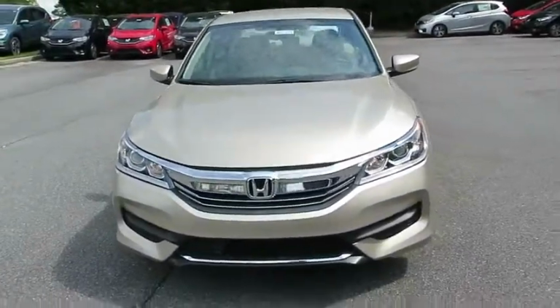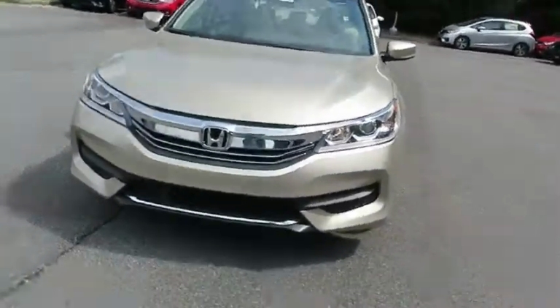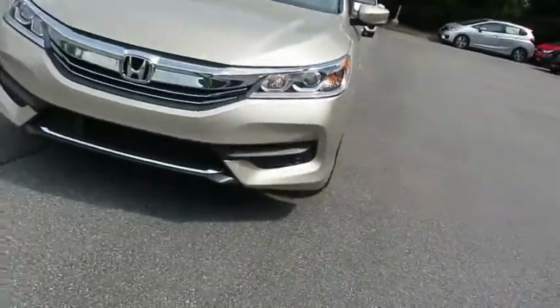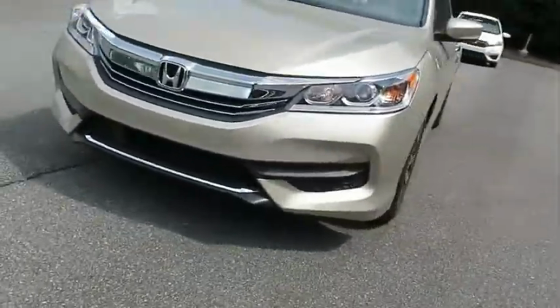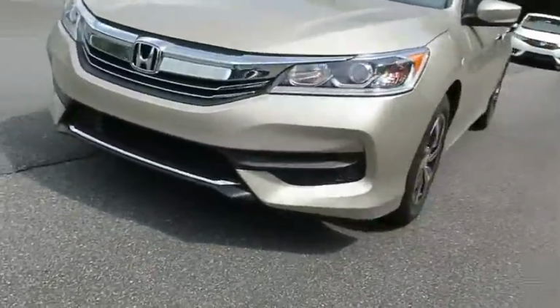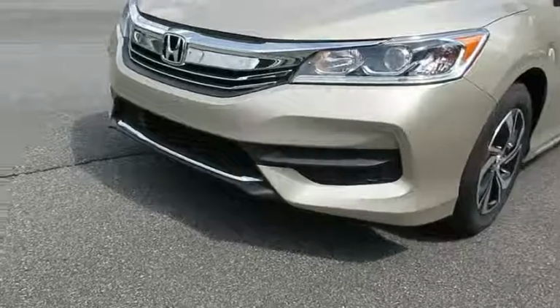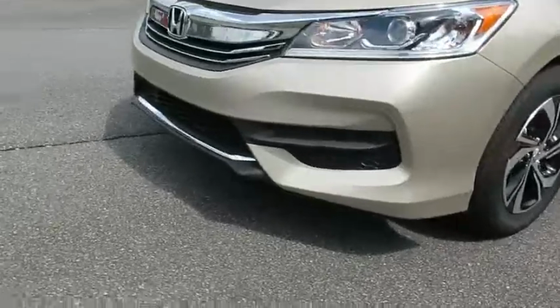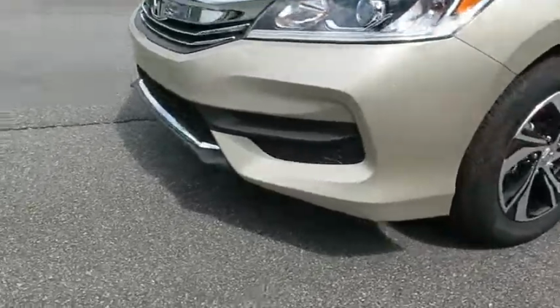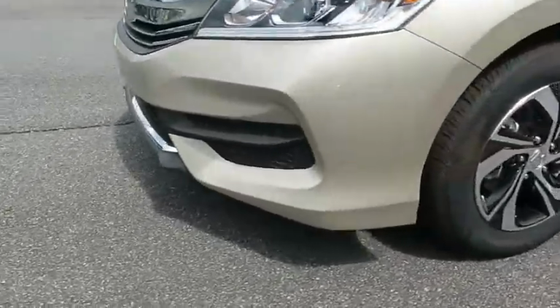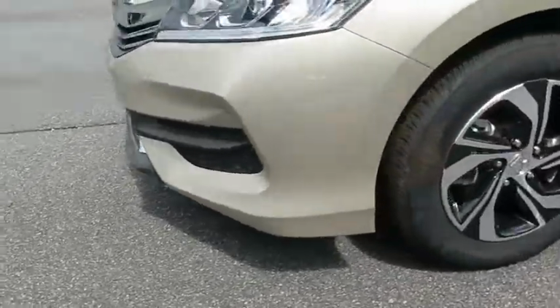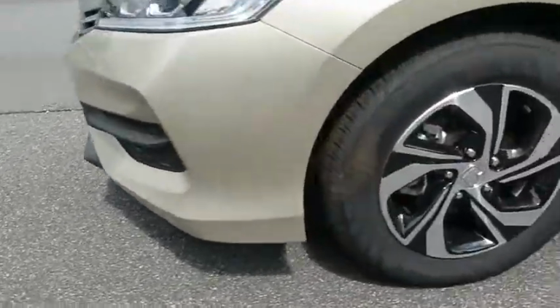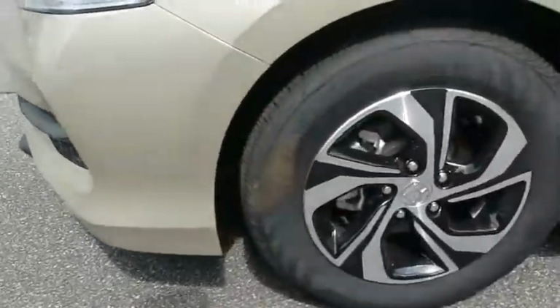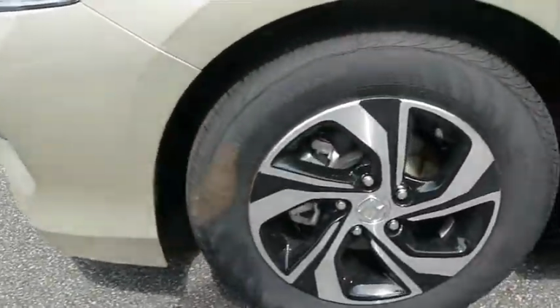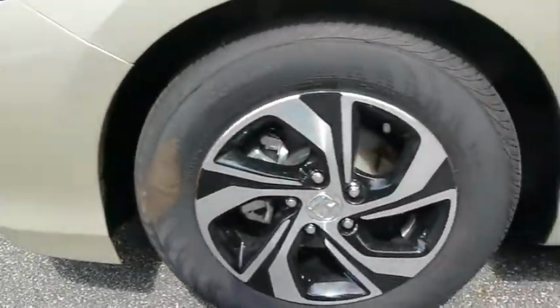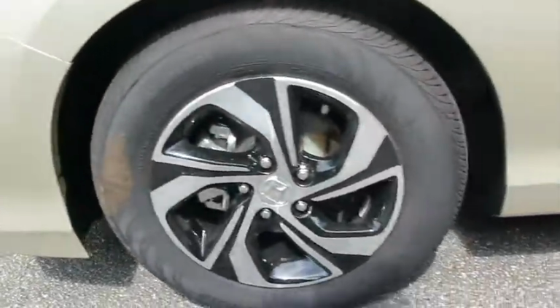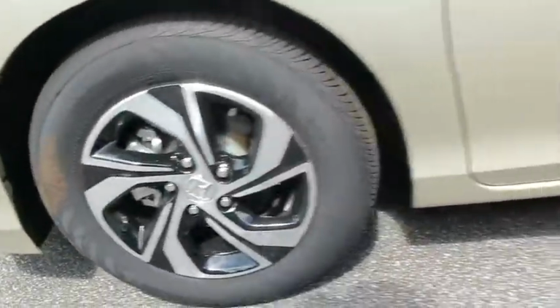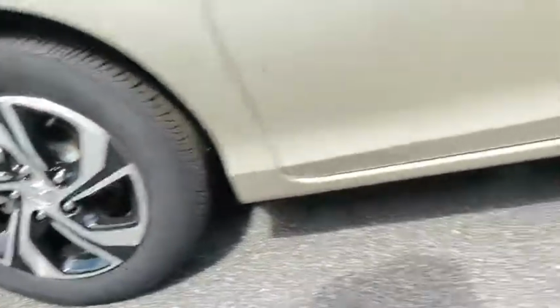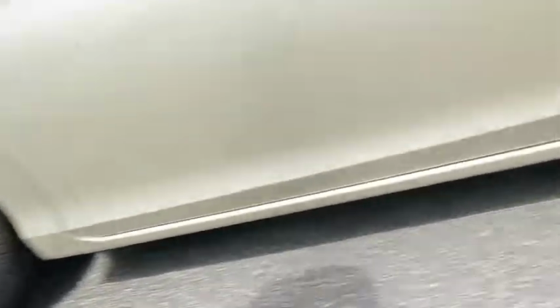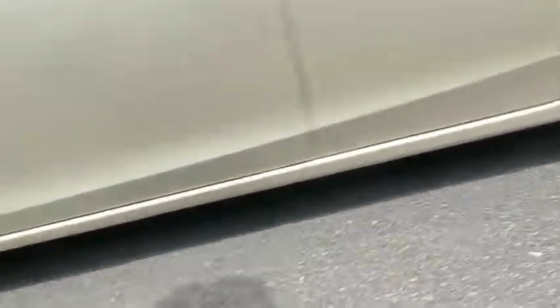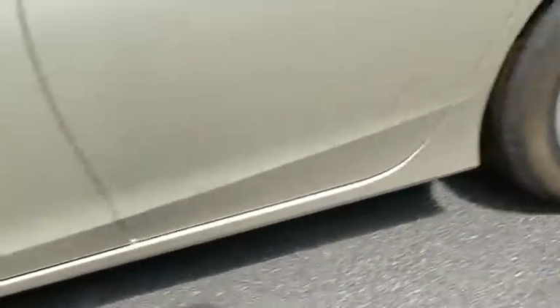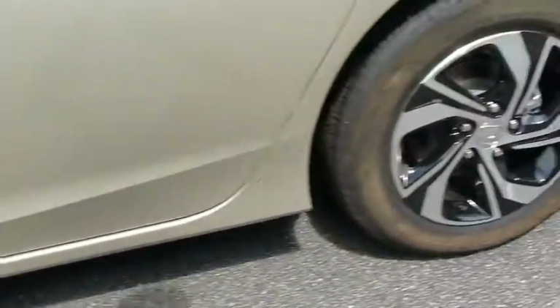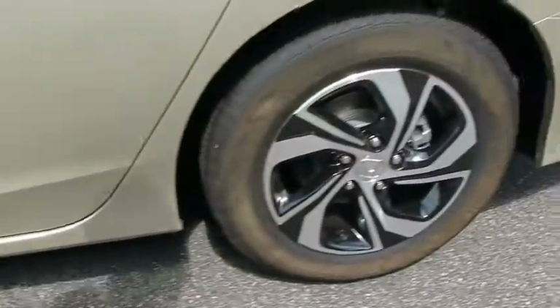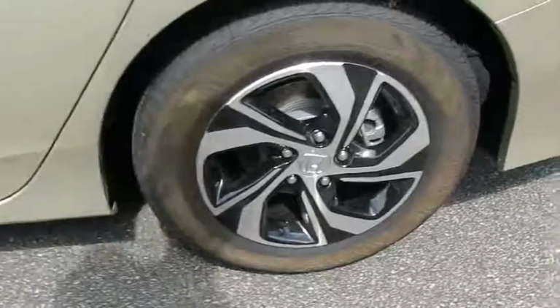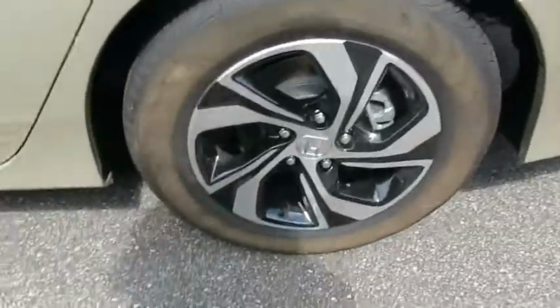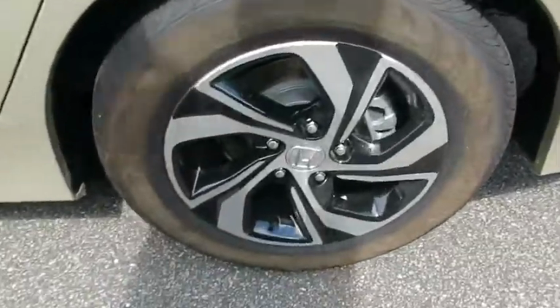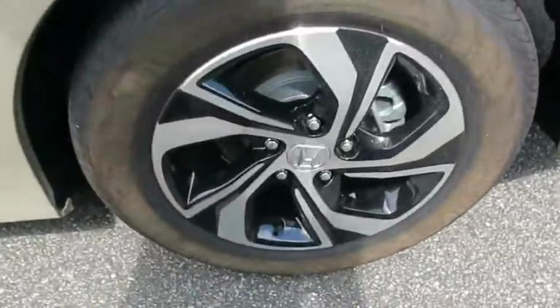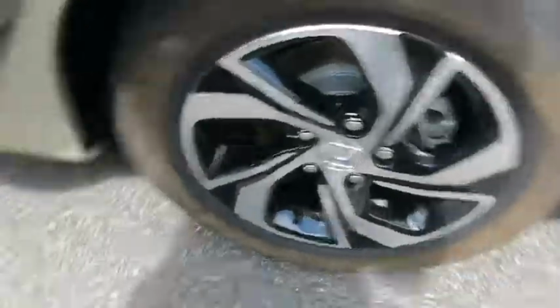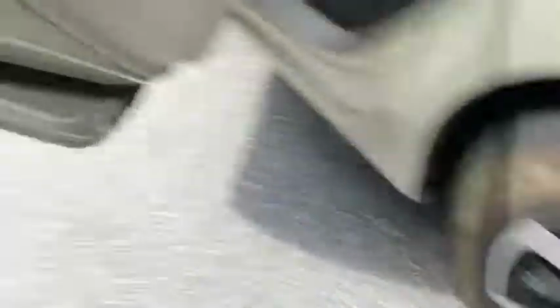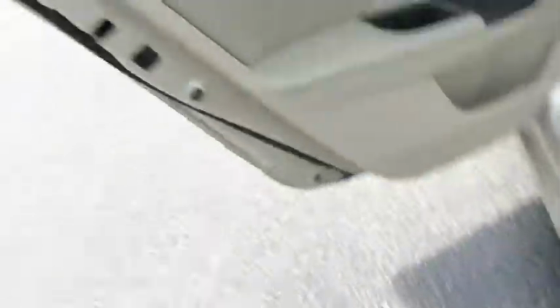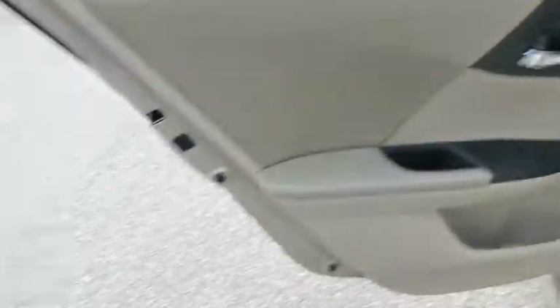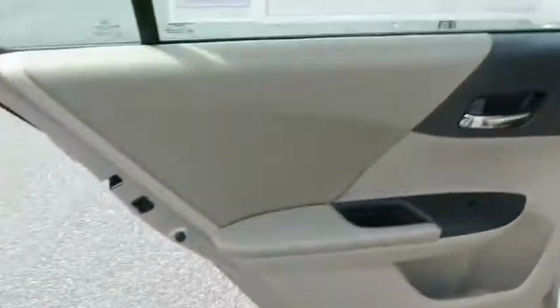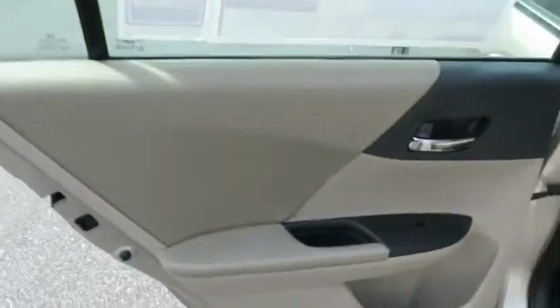Cruise control, aluminum wheels, four-wheel disc brakes, climate control, AM-FM stereo radio, front-wheel drive, rear defrost, CD player, bucket seat.